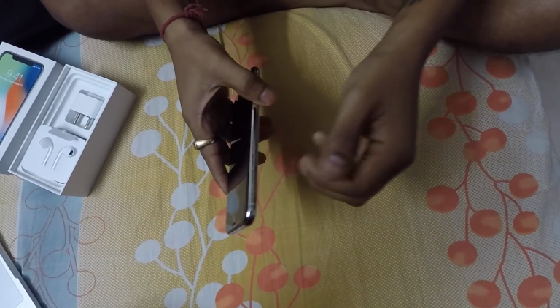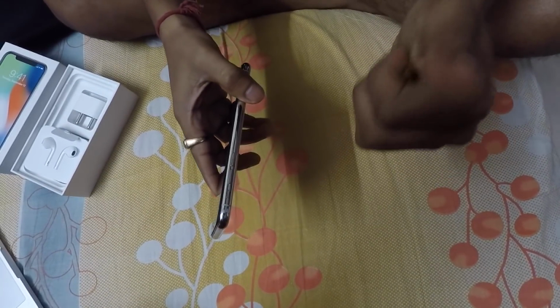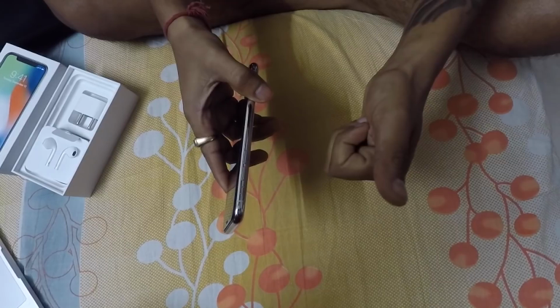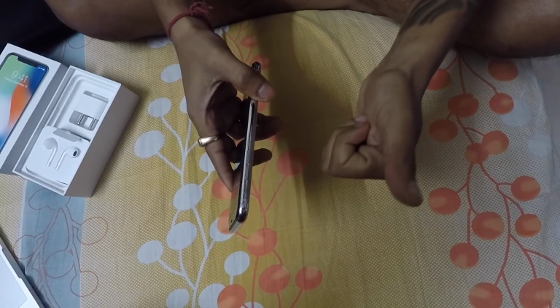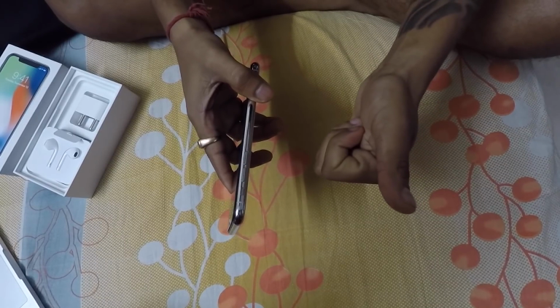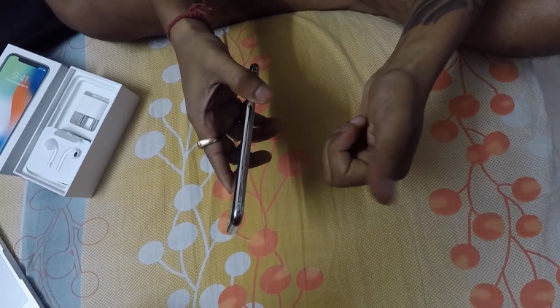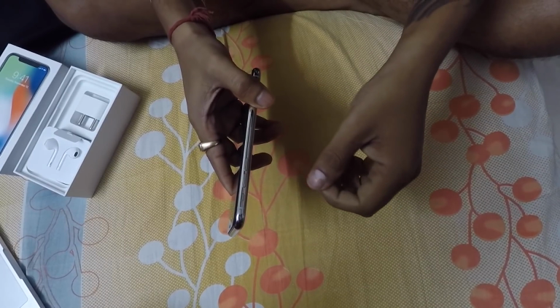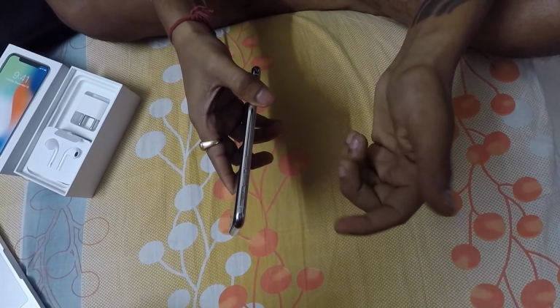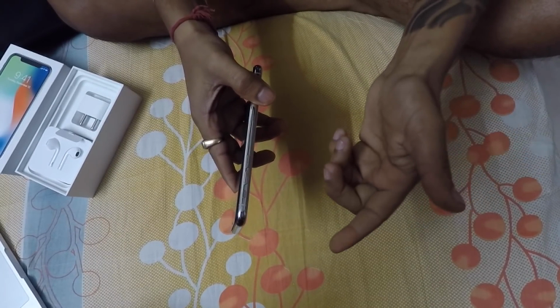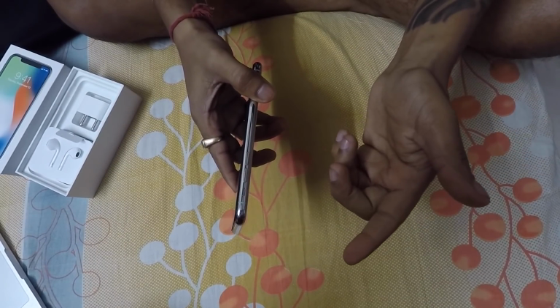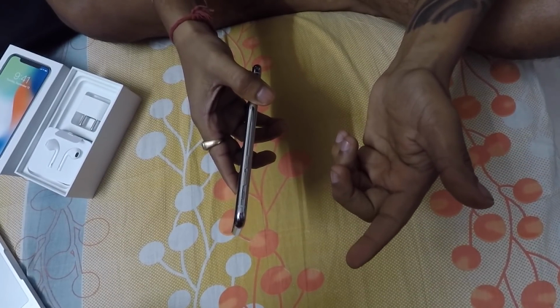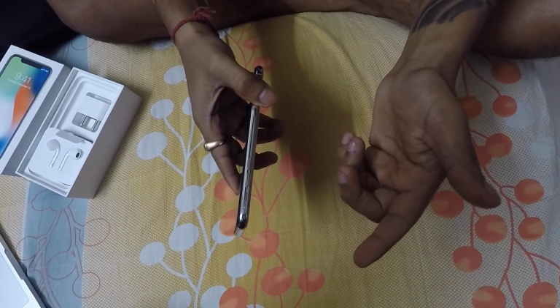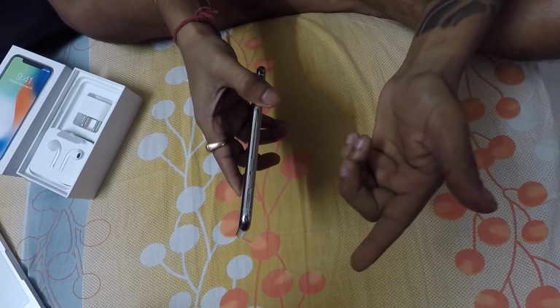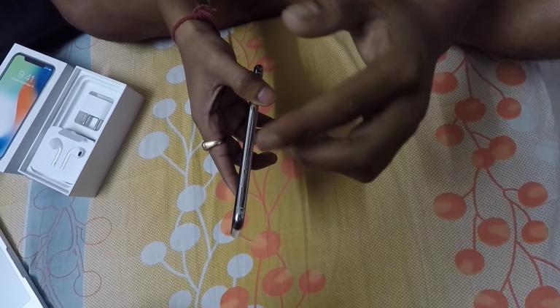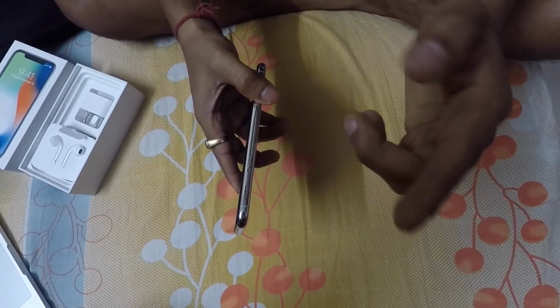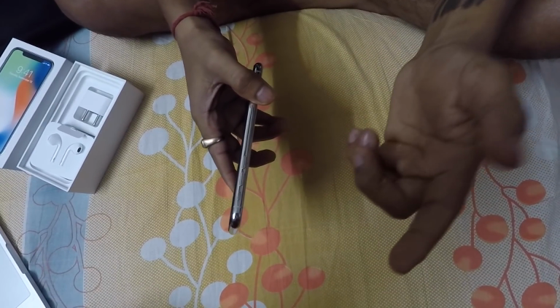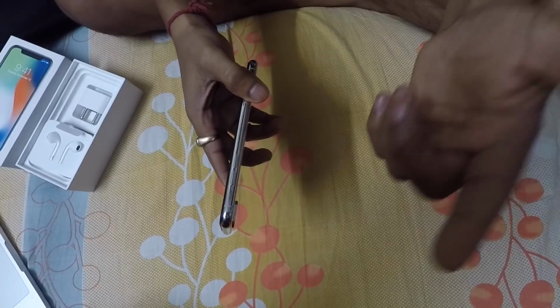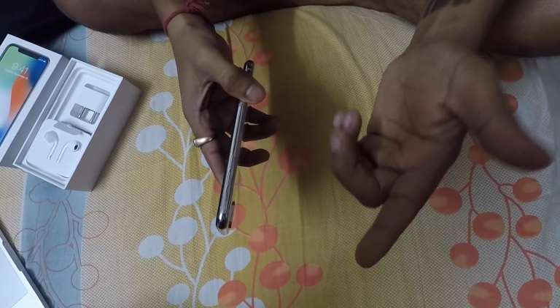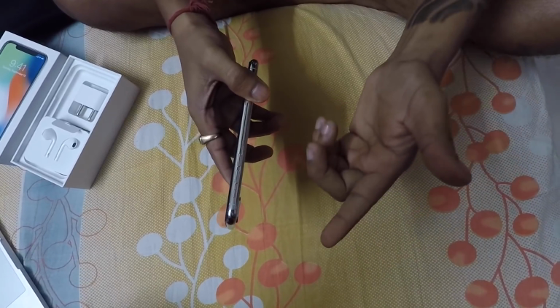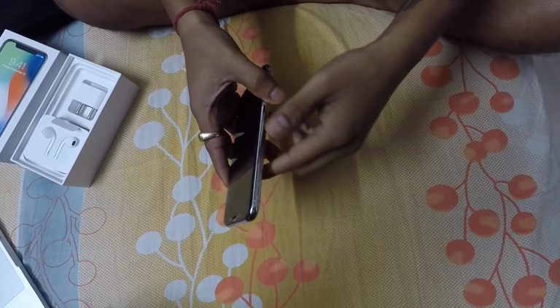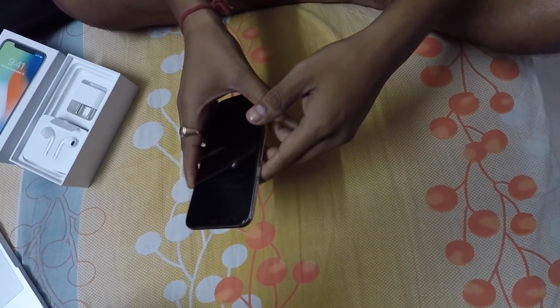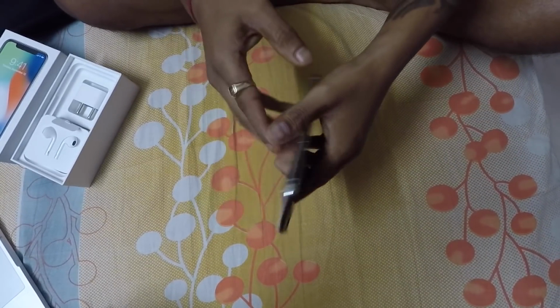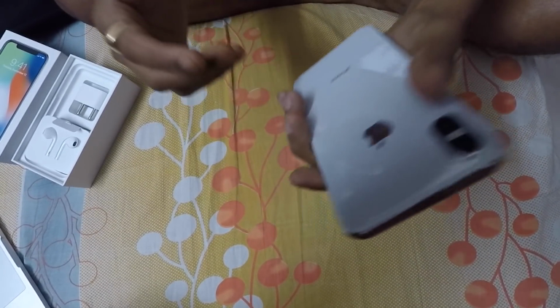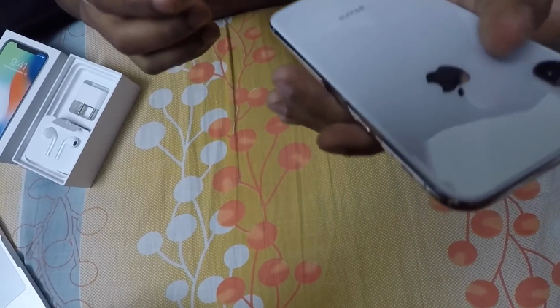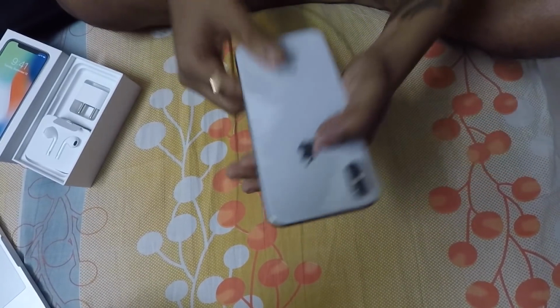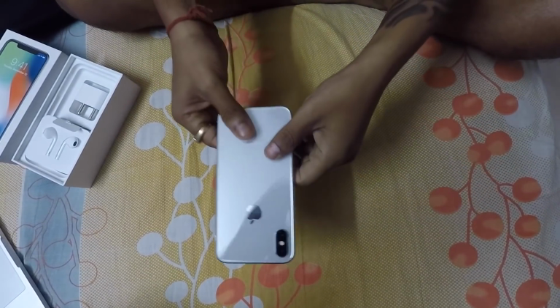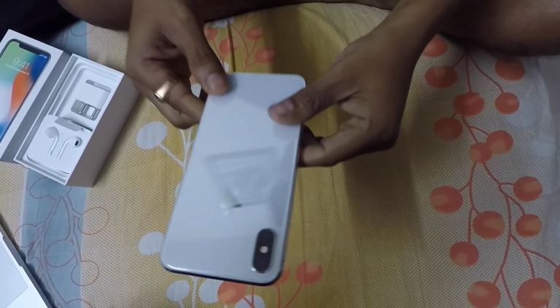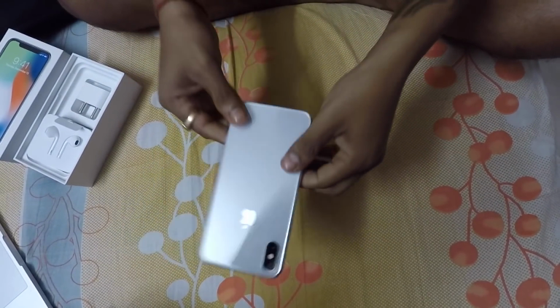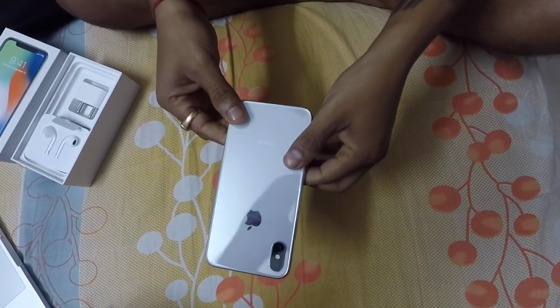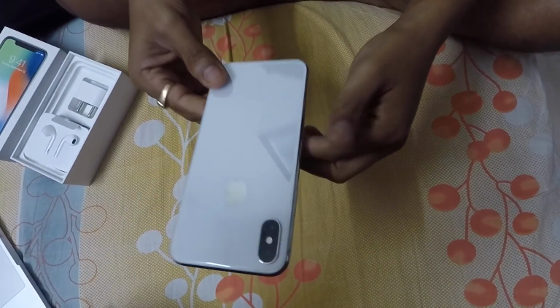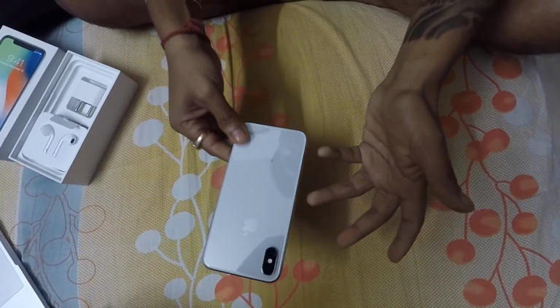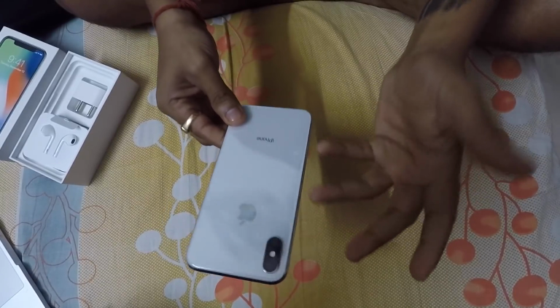It has a Super Retina HD display with a 5.8-inch diagonal all-screen OLED multi-touch display, HDR display, 3D Touch — and so much more. It's just the best.